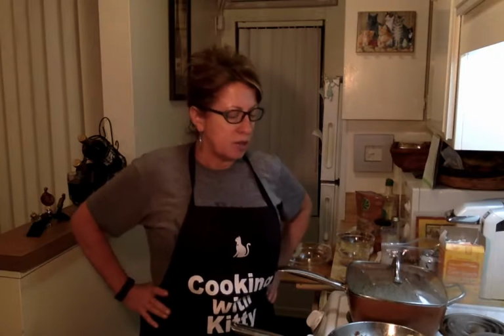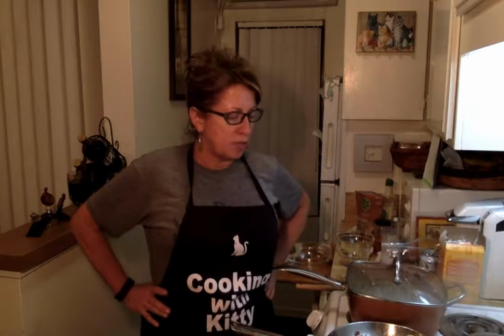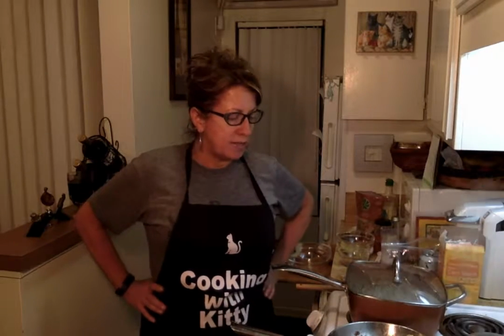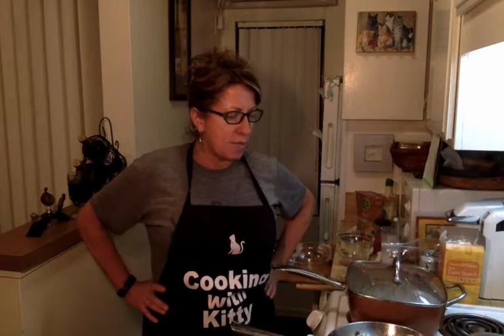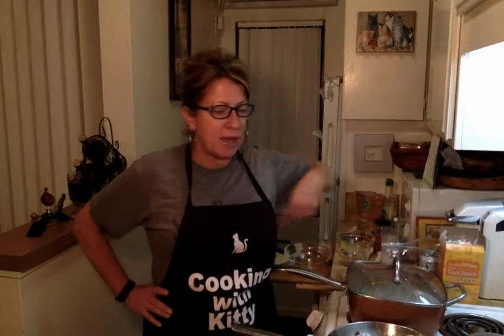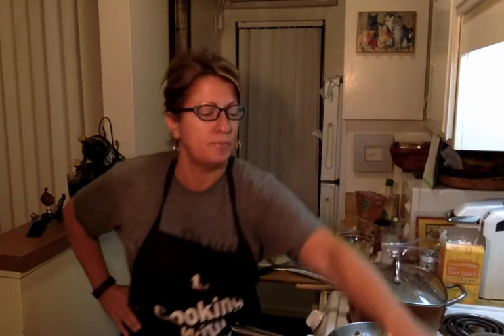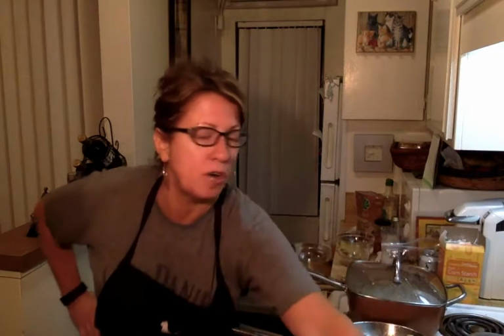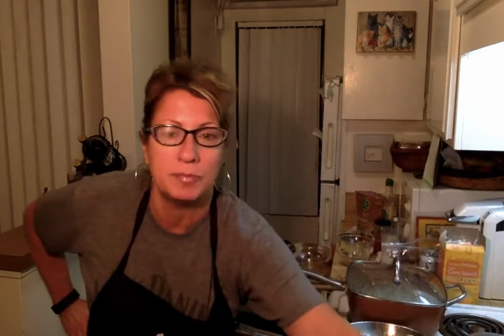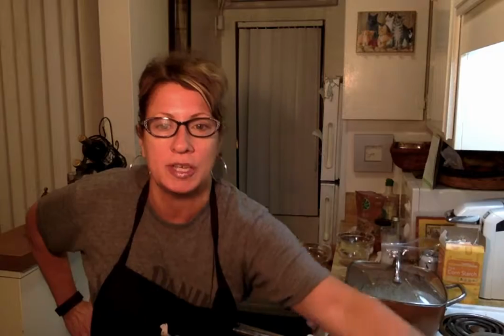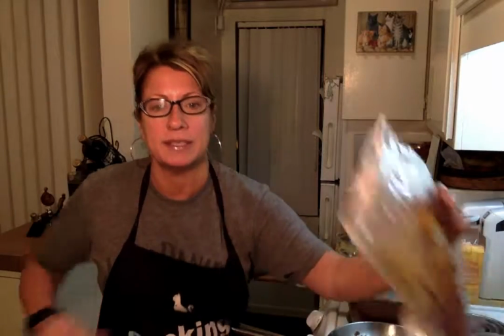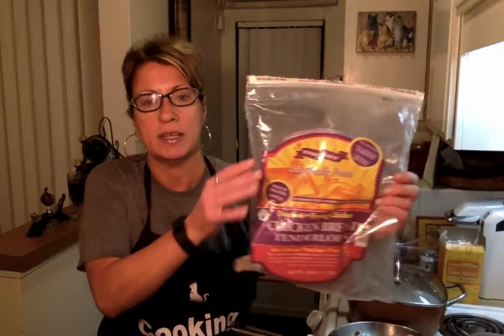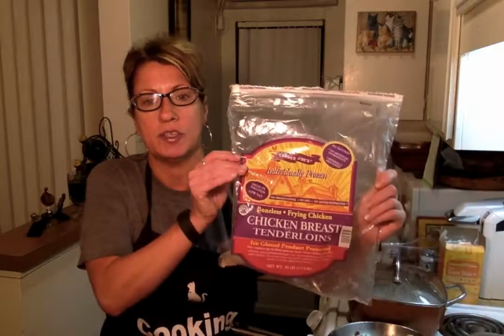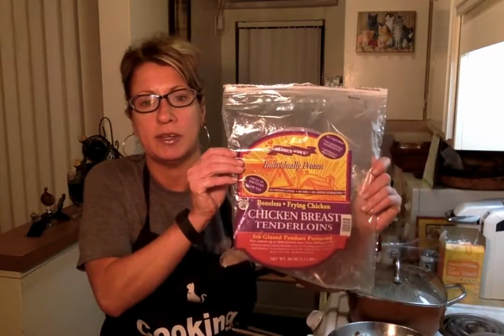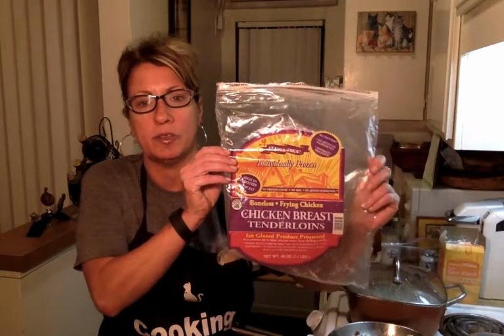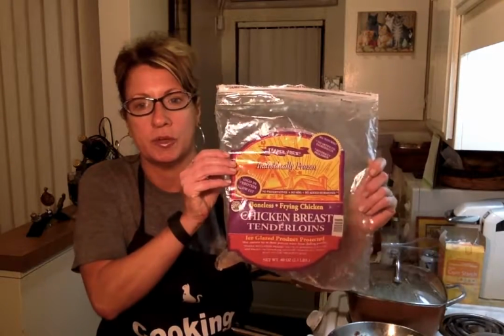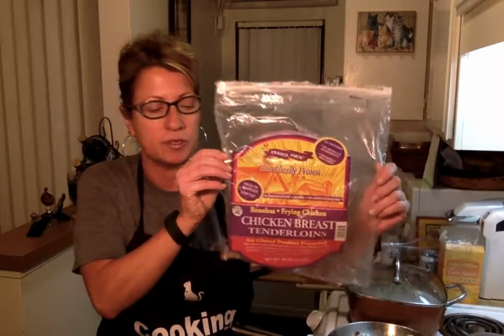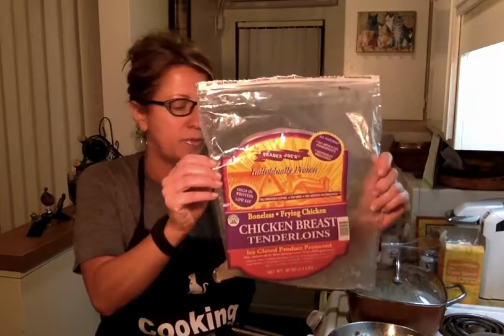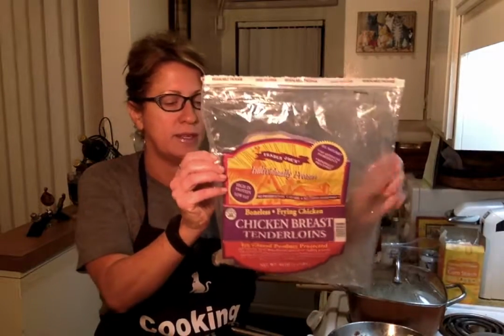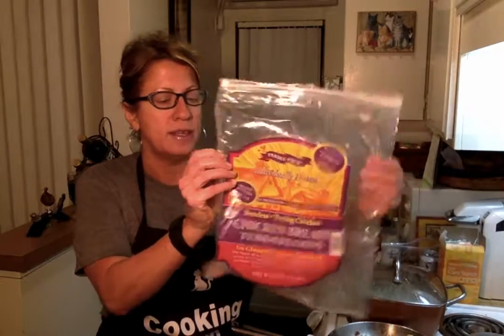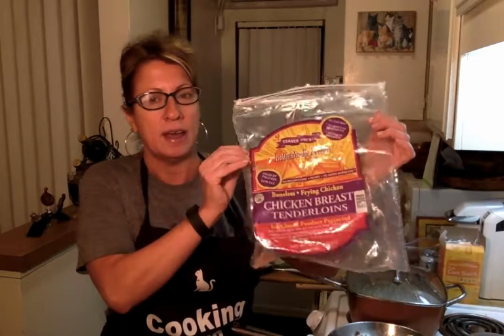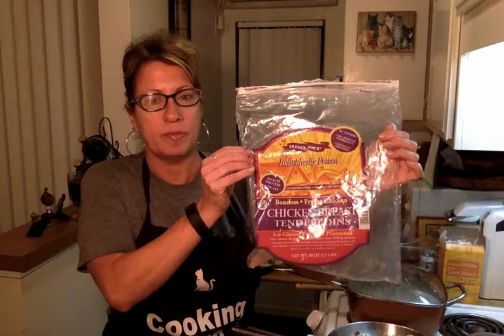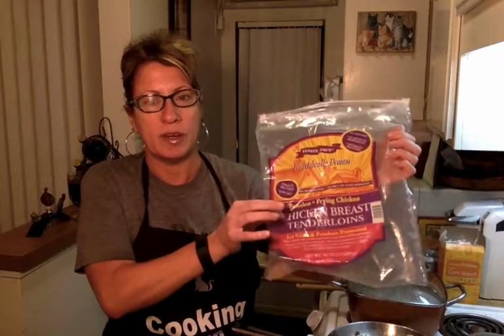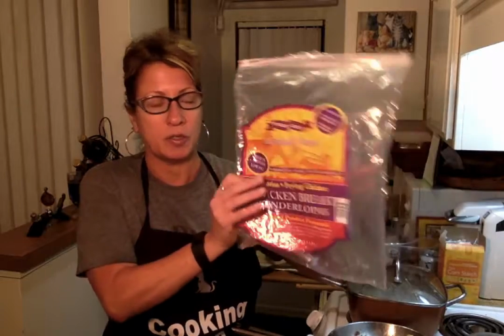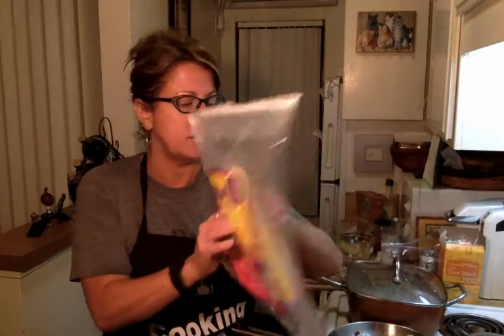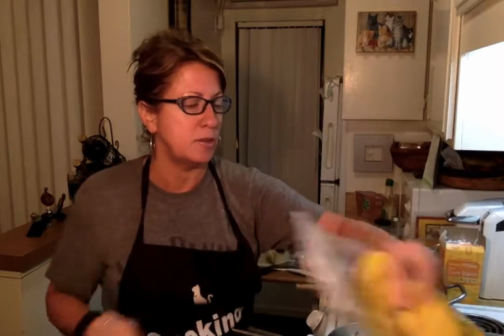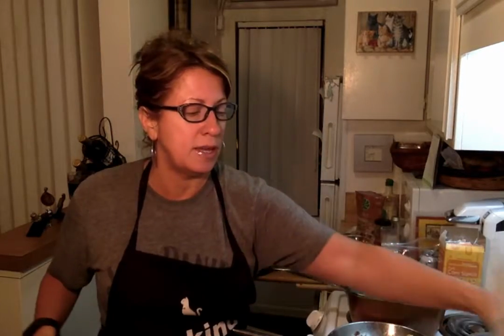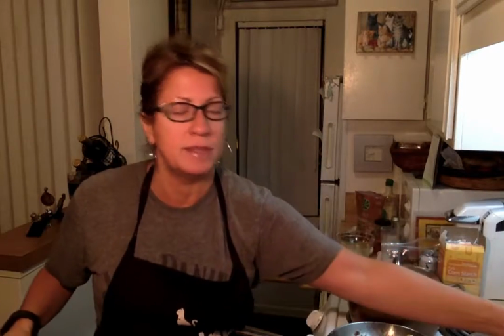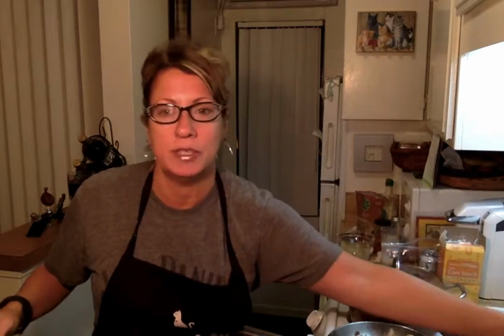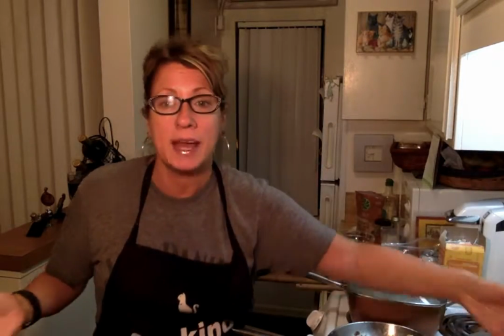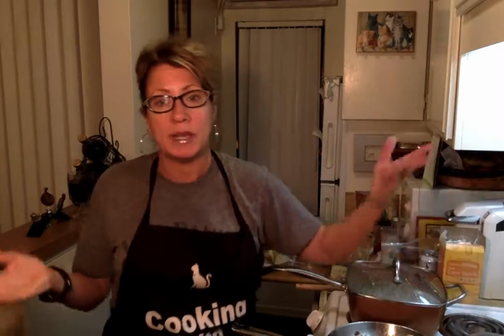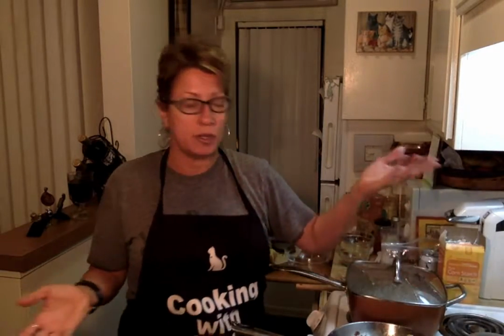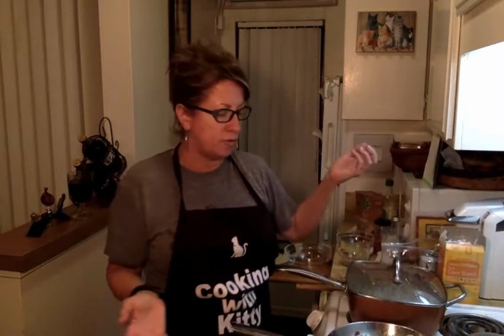So to save time, I've already cooked up the chicken. This is the chicken I use — chicken tenders from Trader Joe's. I also get them from Pavilions. They're individually frozen, so you can take as many as you need at a time and you can actually cook it from frozen.